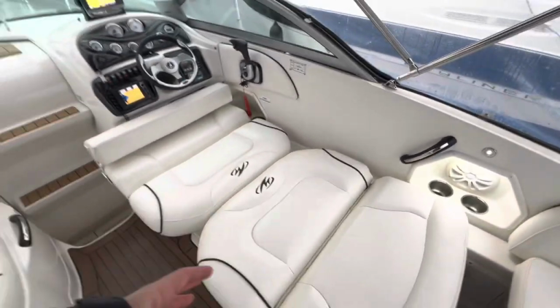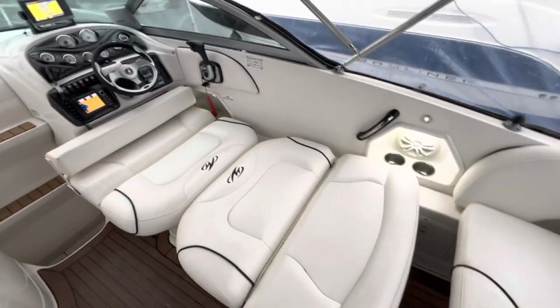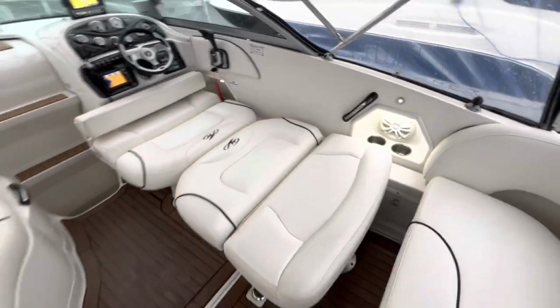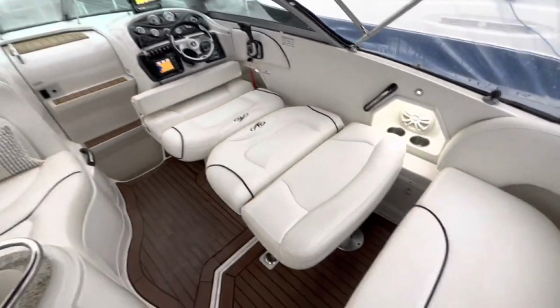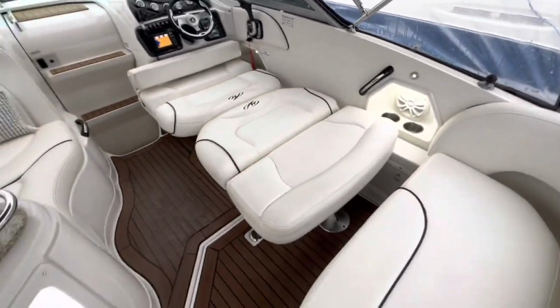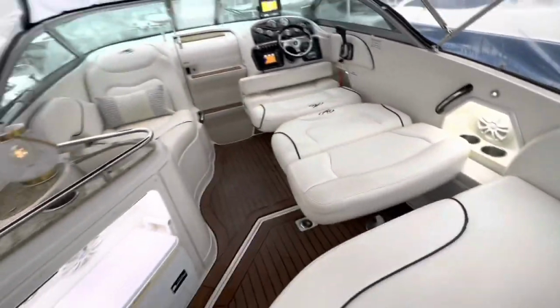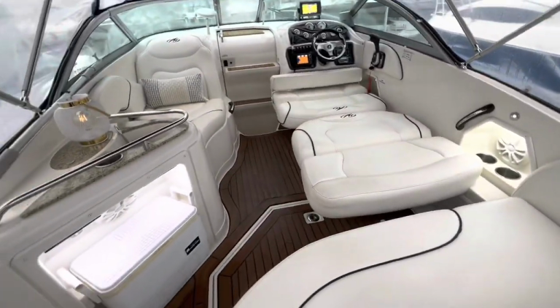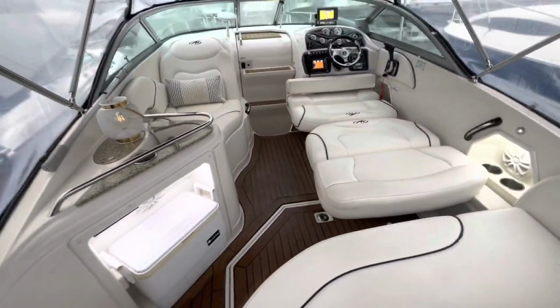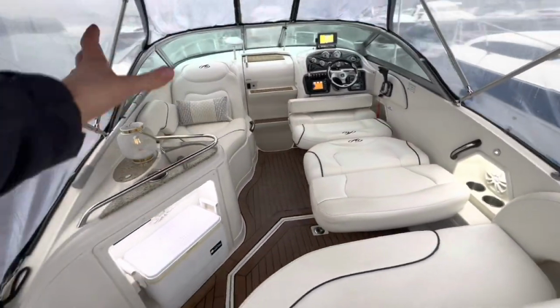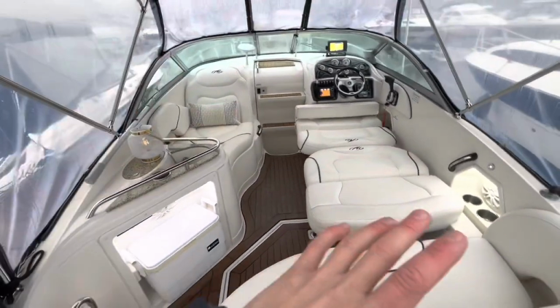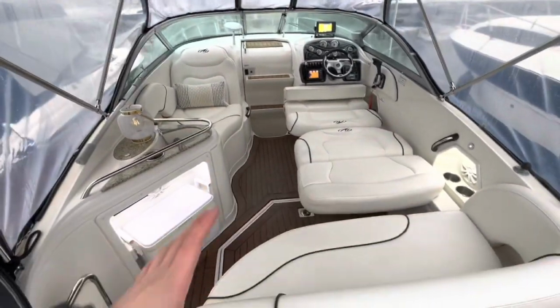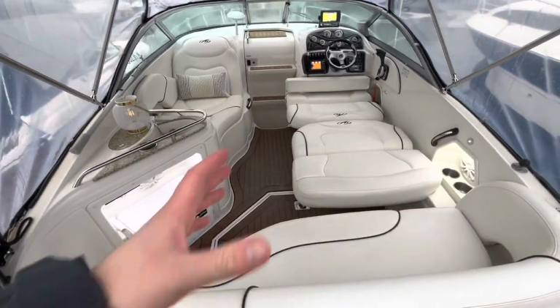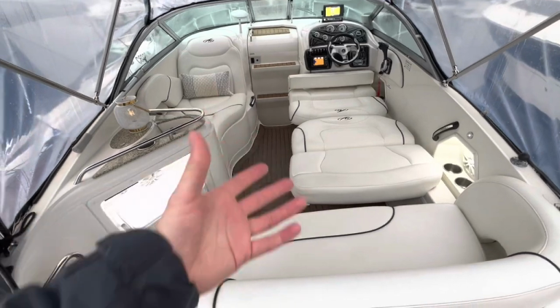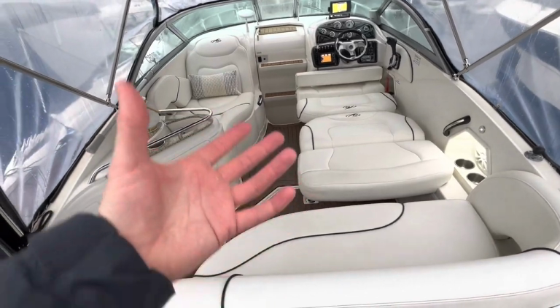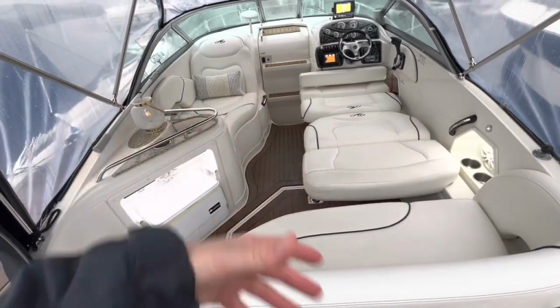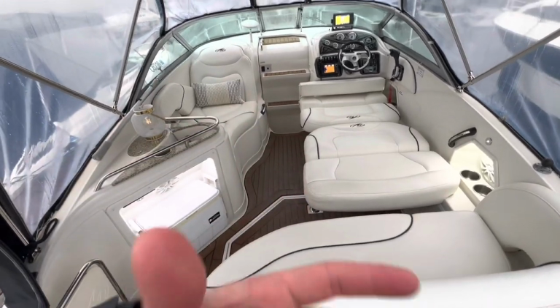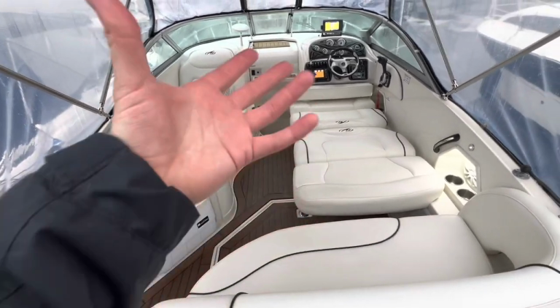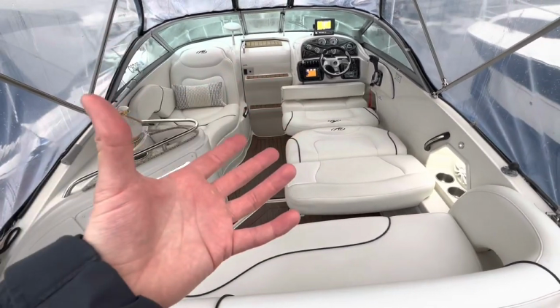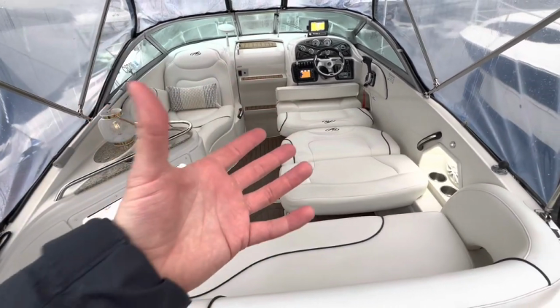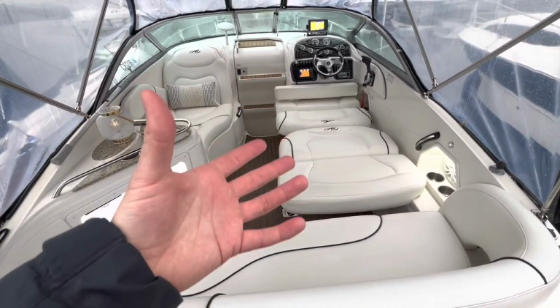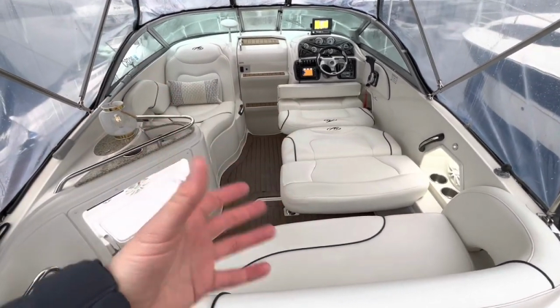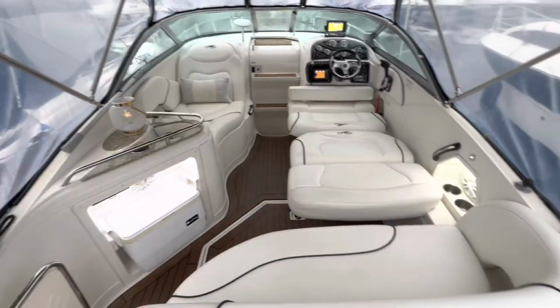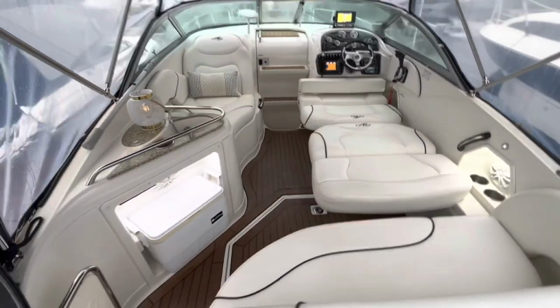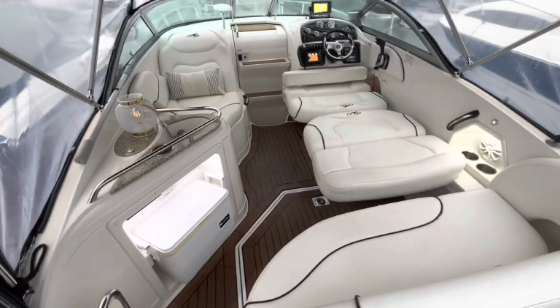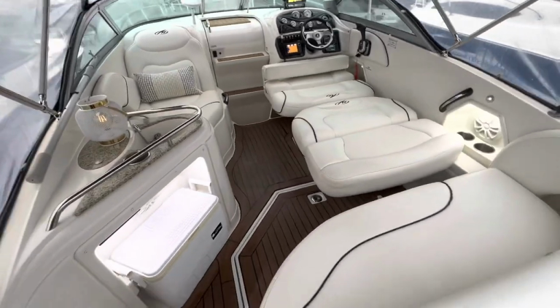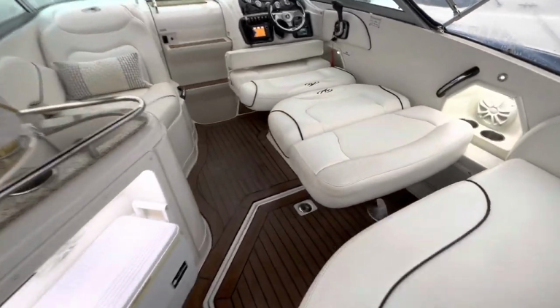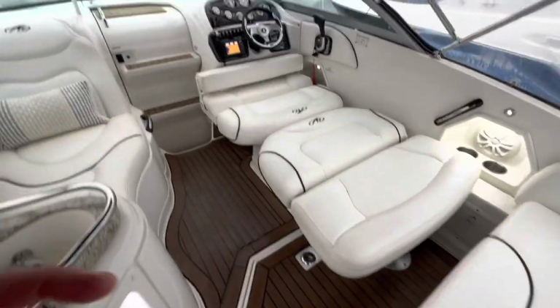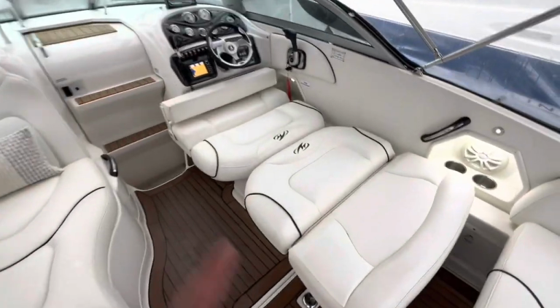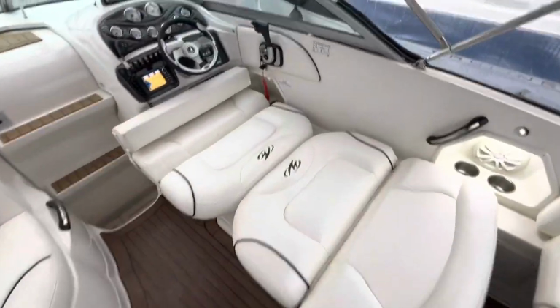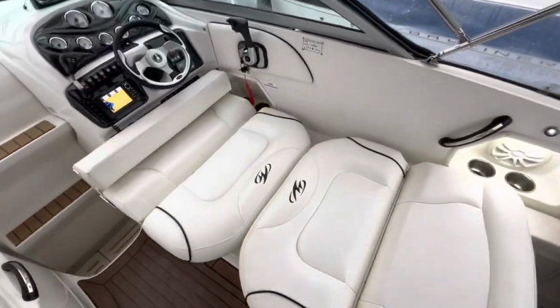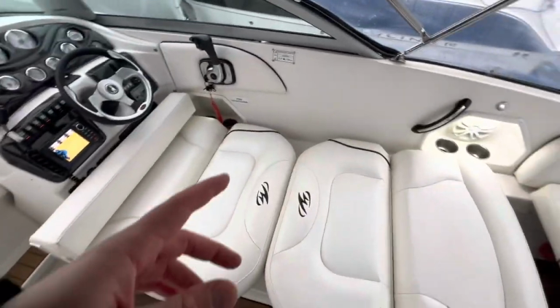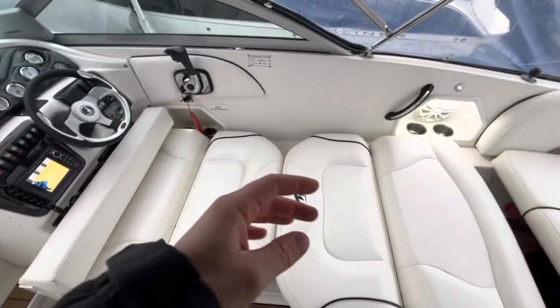Moving back to the rear of the boat you've got two nice lounging areas, and the diesel heating does come up through into the cockpit — there's a specific vent for it. That means the kids will probably be more than happy in the summertime to sleep out here under the stars.